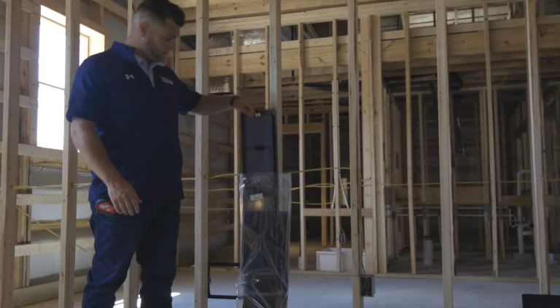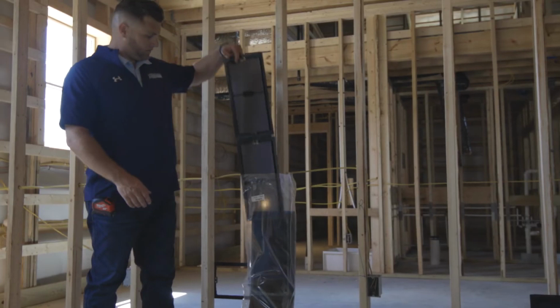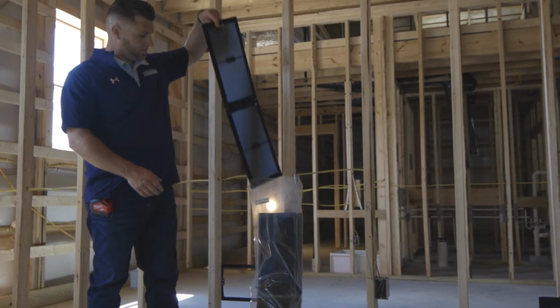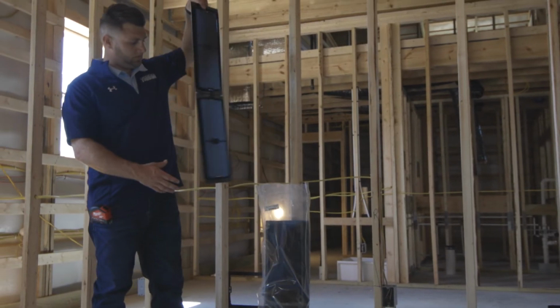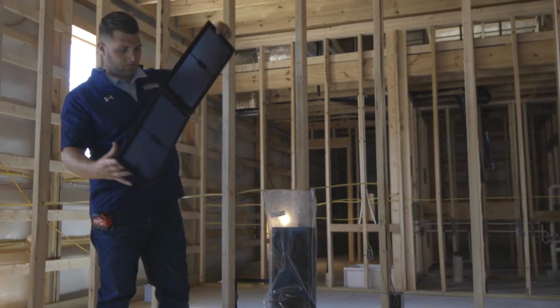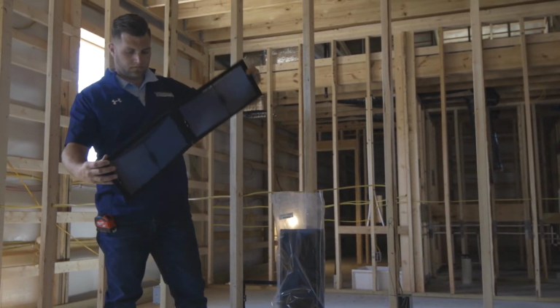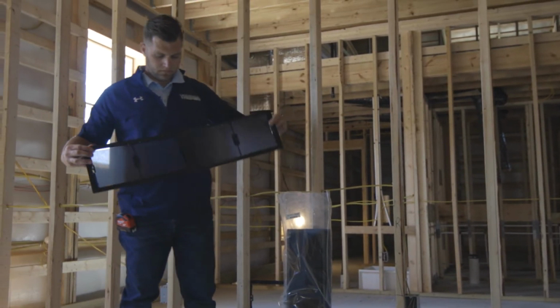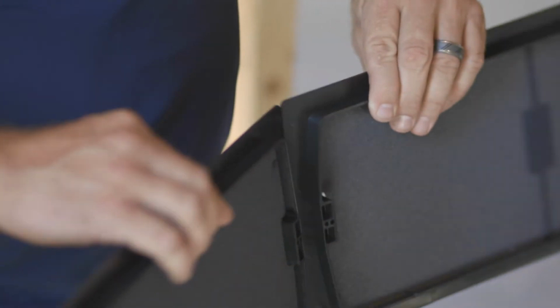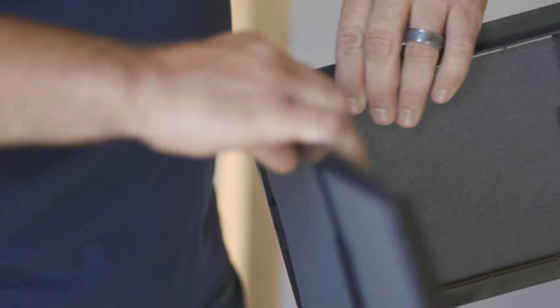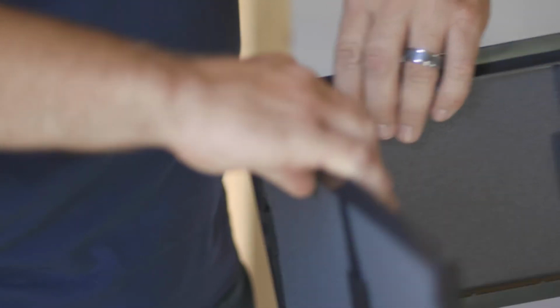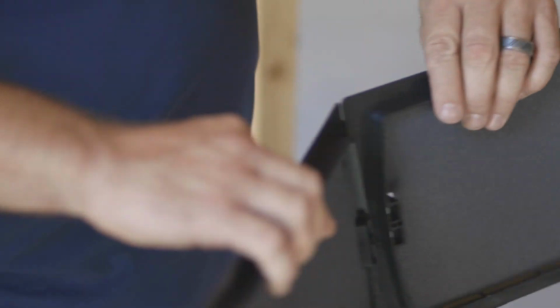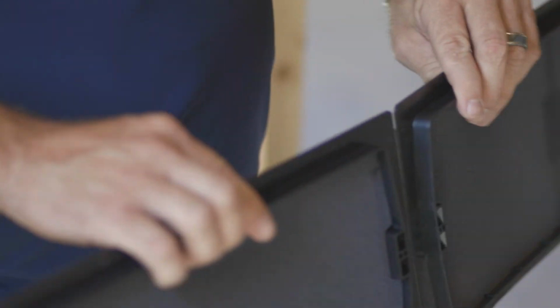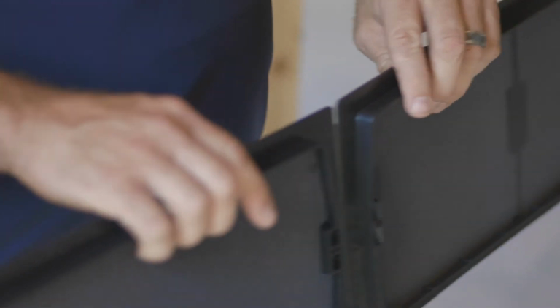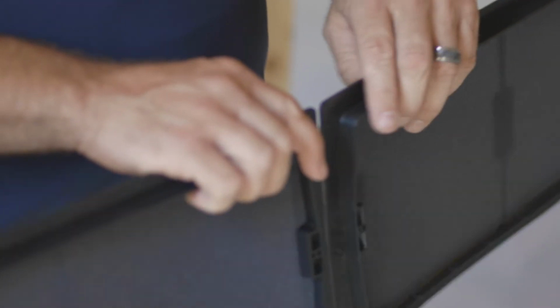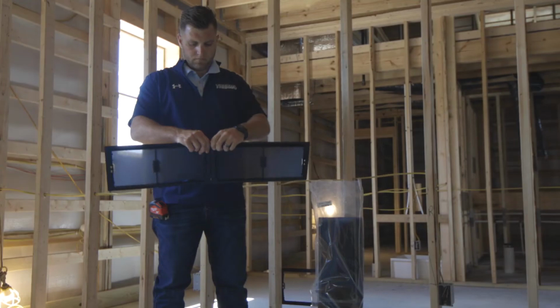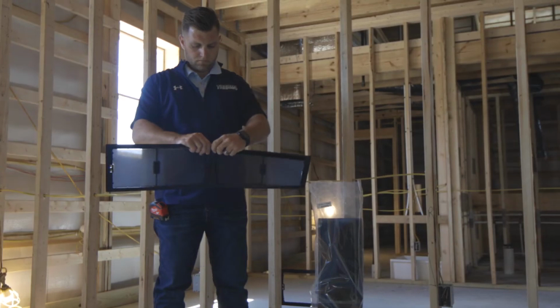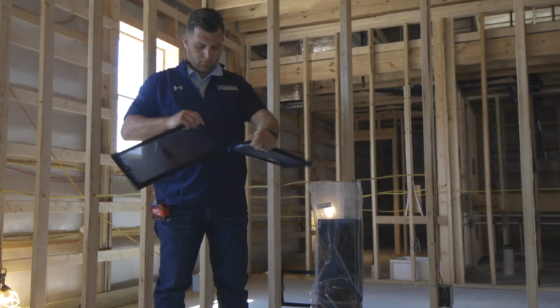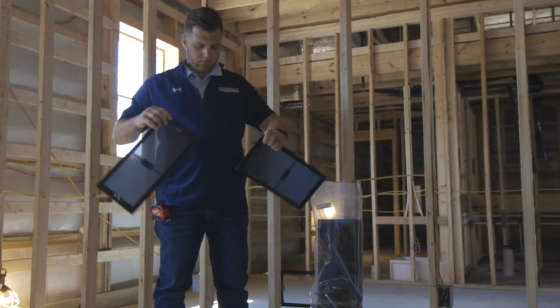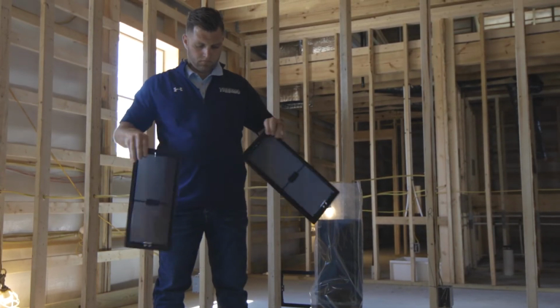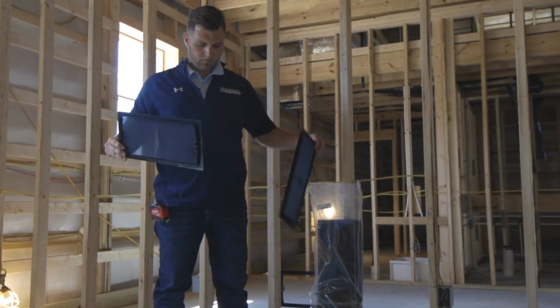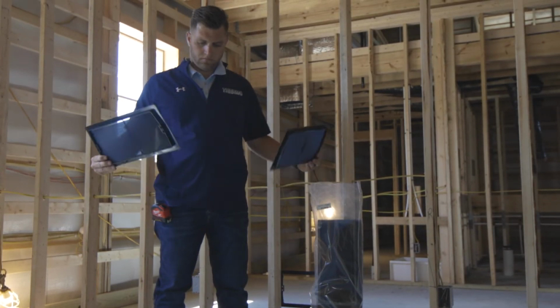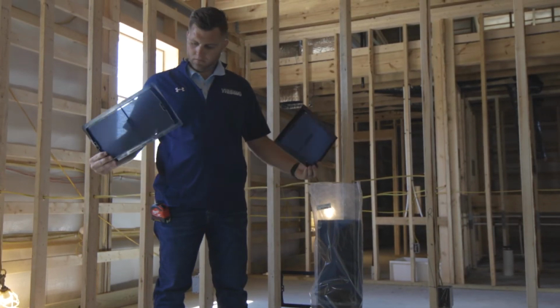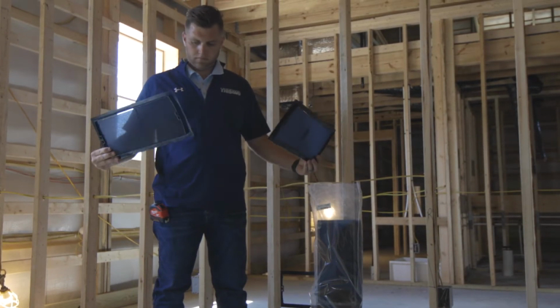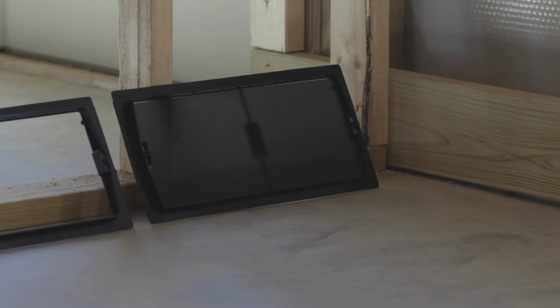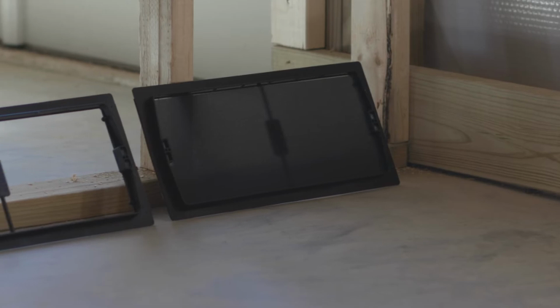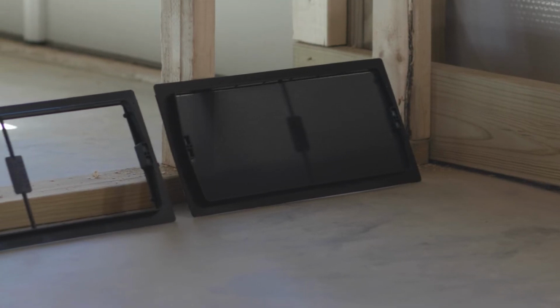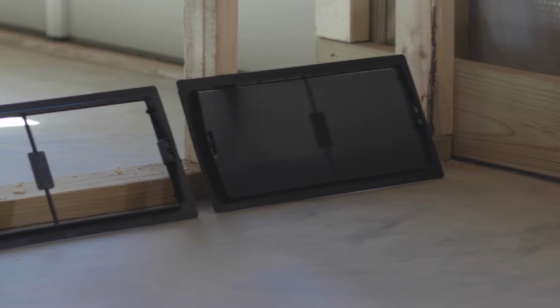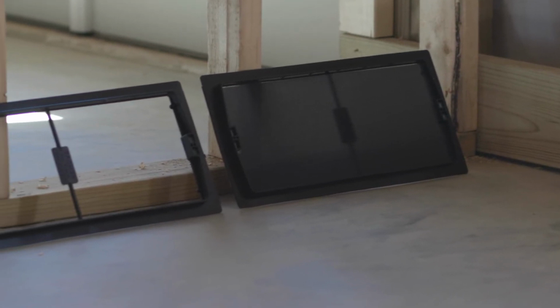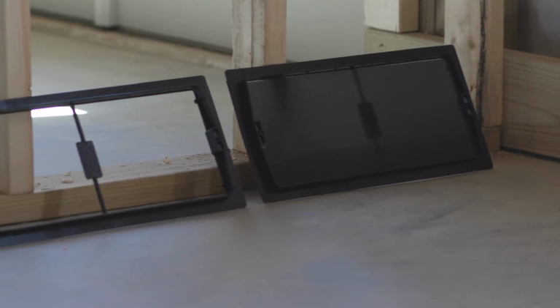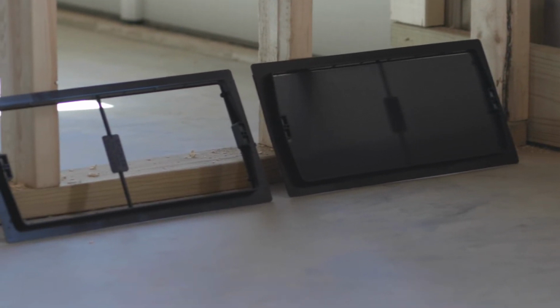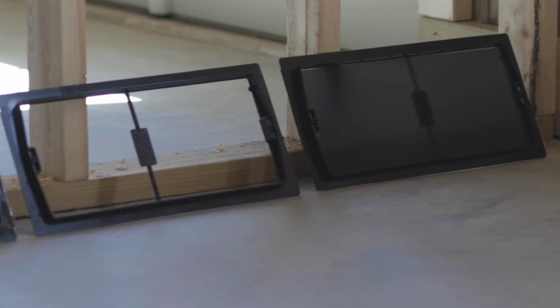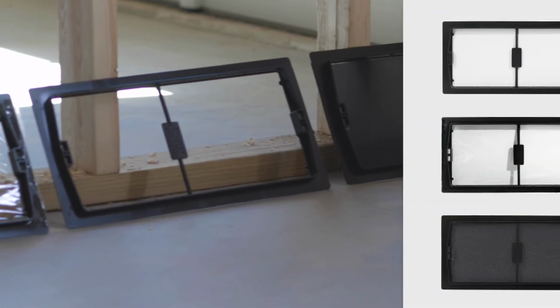The Thermo Return Airframes are attached in pairs and are easily separated by bending and snapping the perforated seam in the center. Thermo offers three different types of frames, all of which are installed in the same way.